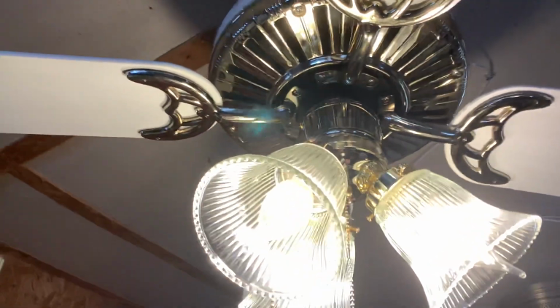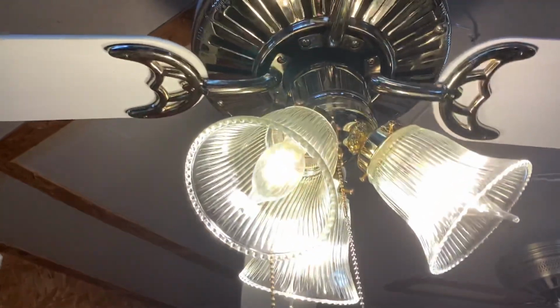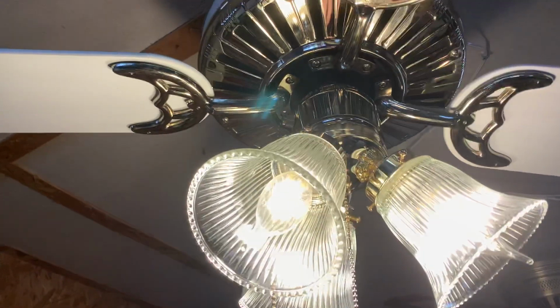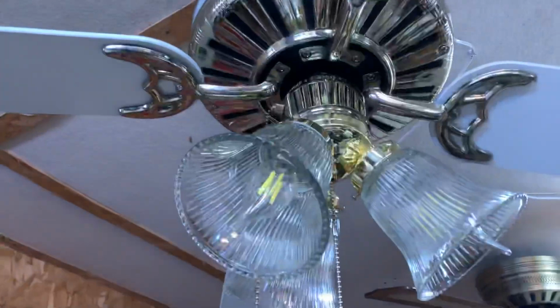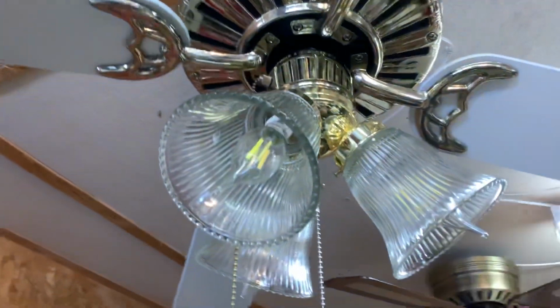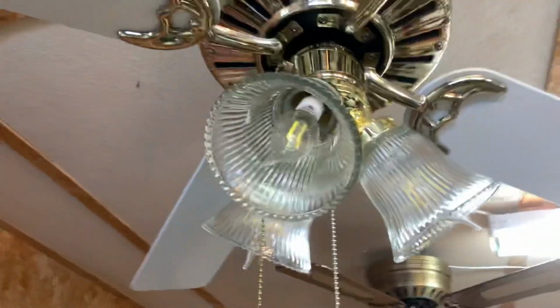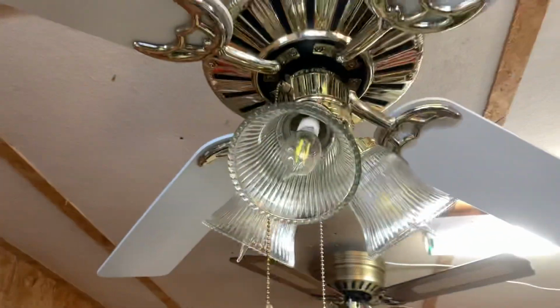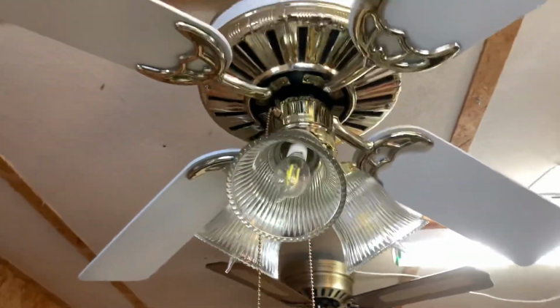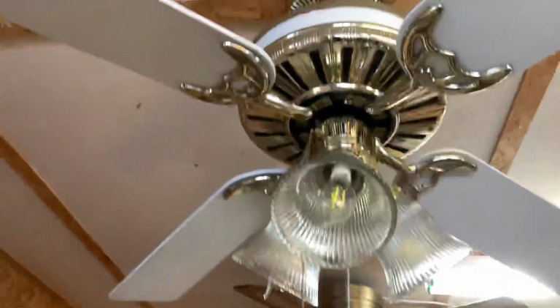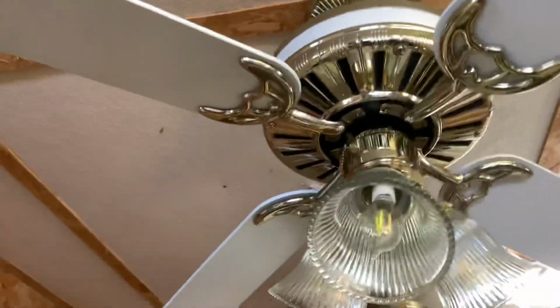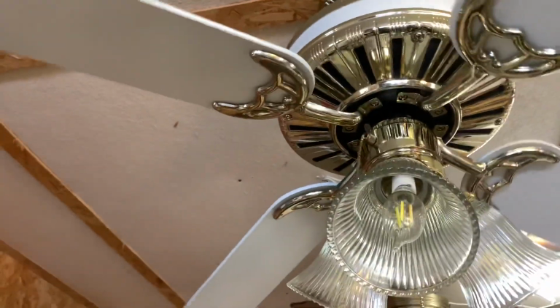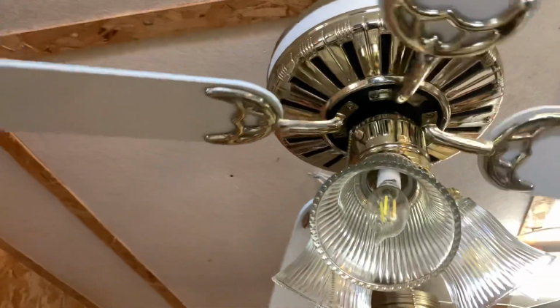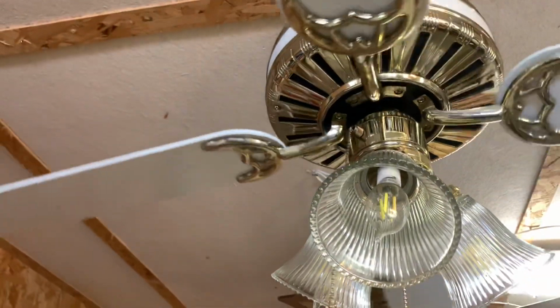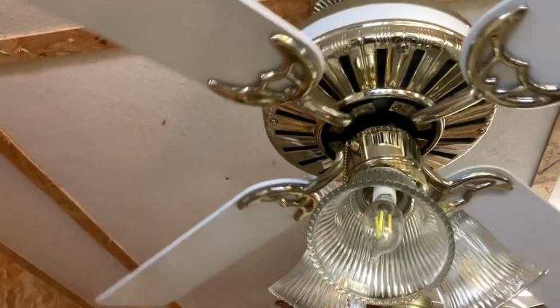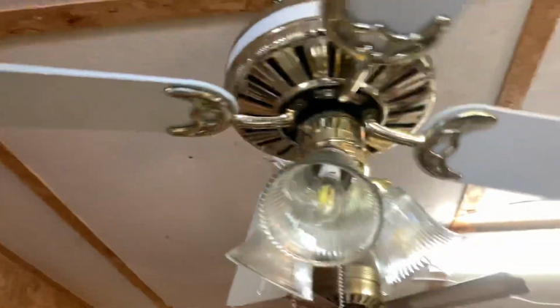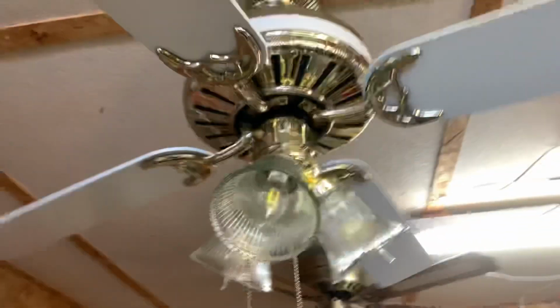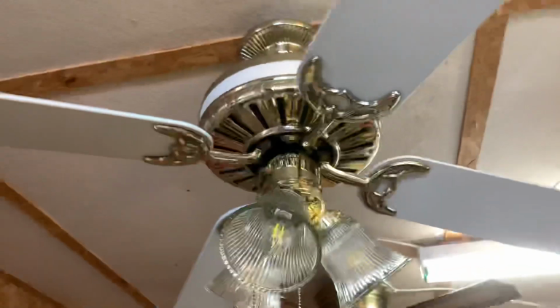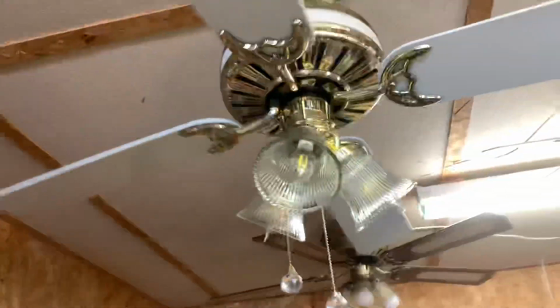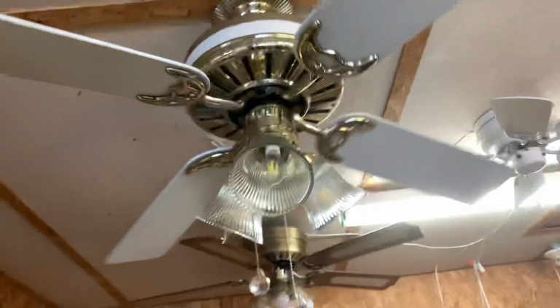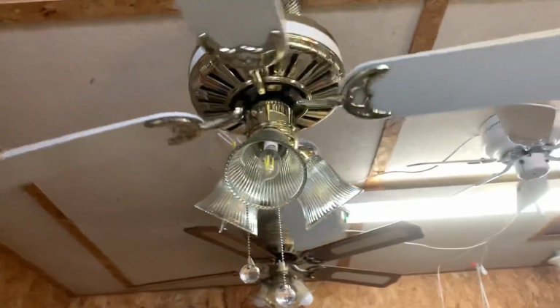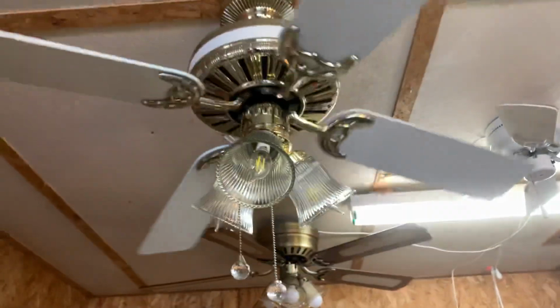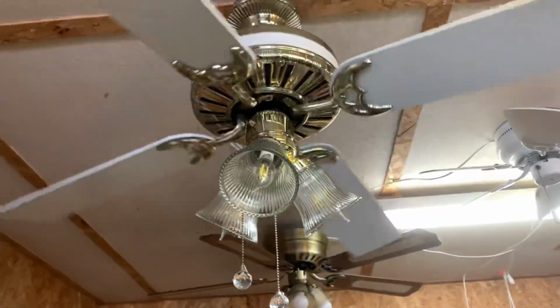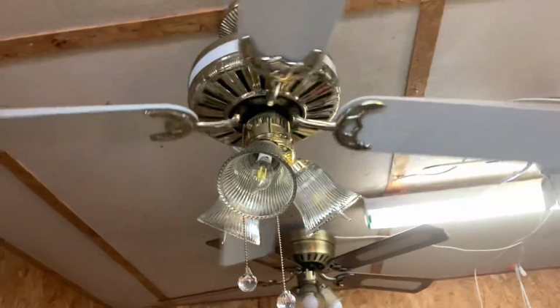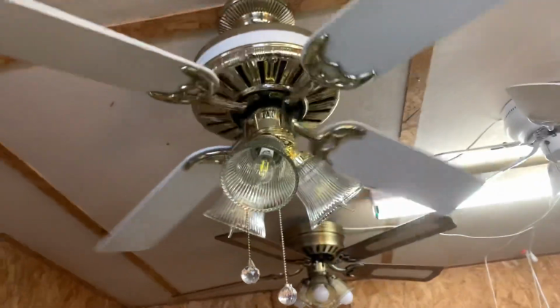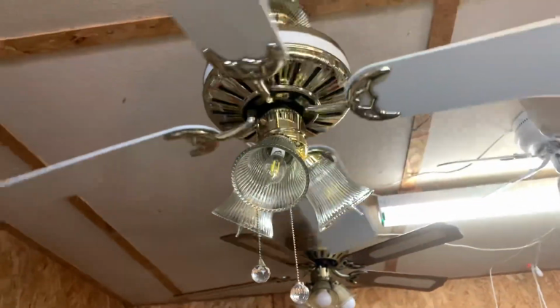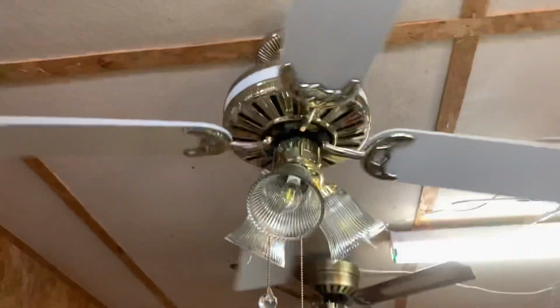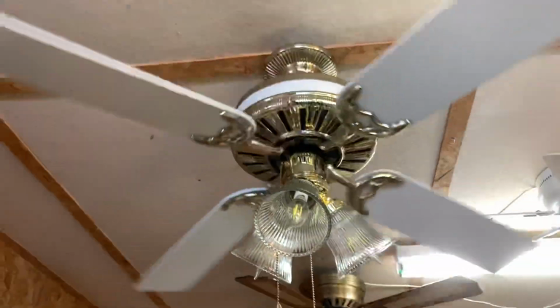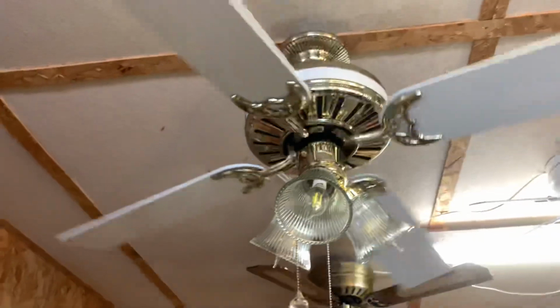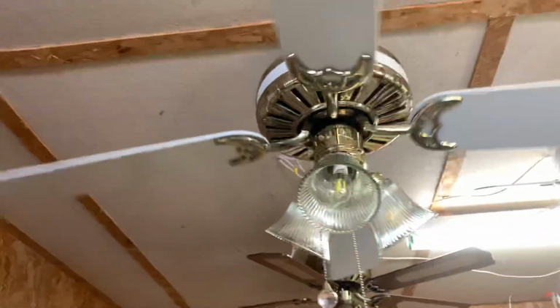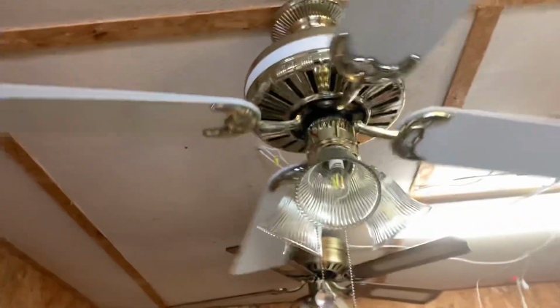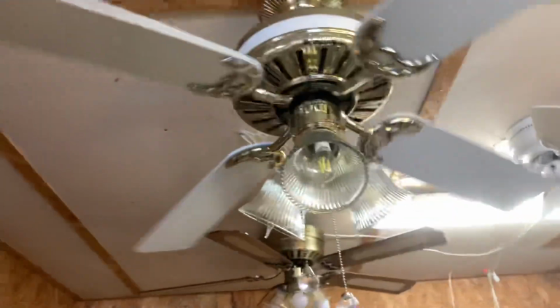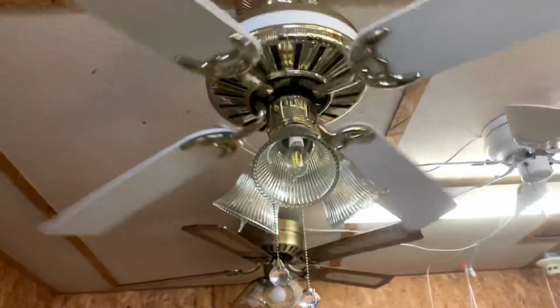What is the light? They use candelabra bulbs, interesting enough. Let's get it going. This one's dated the first quarter of 1988 — I think that's how Hunter does it. I've never seen one of these before.